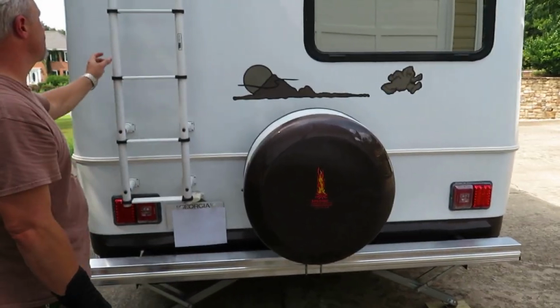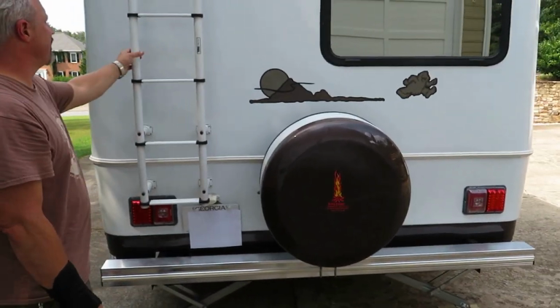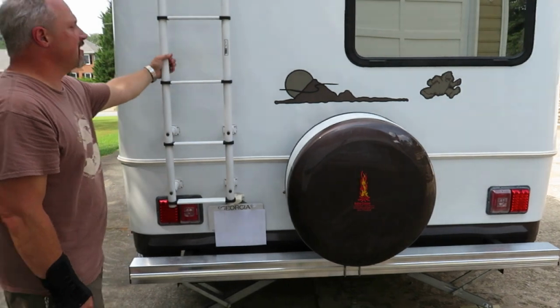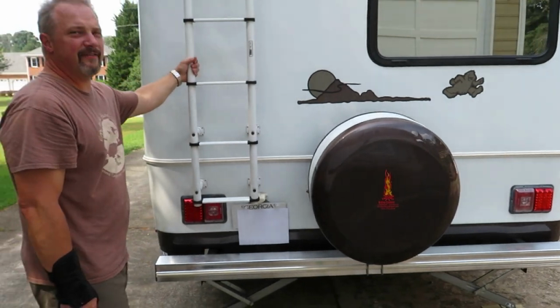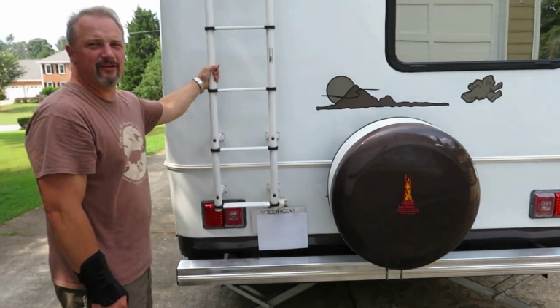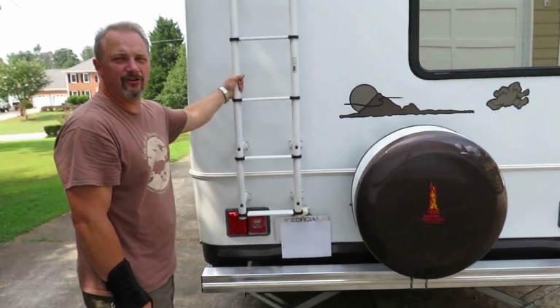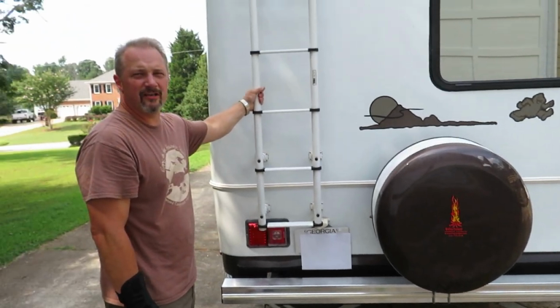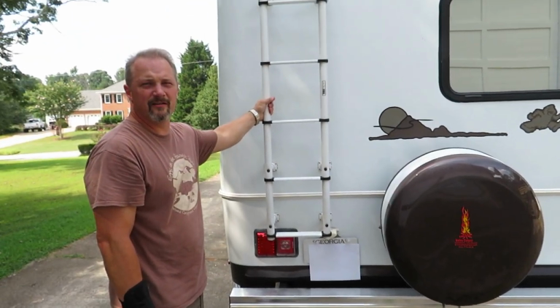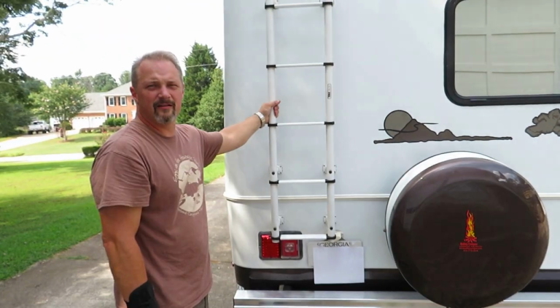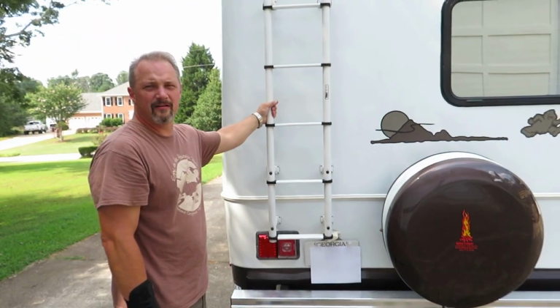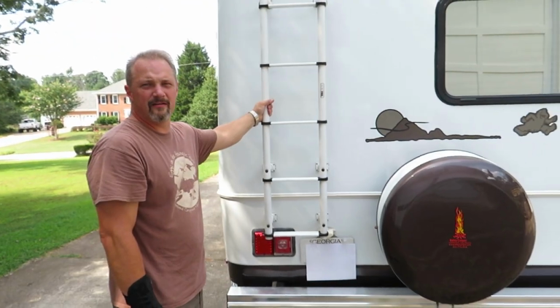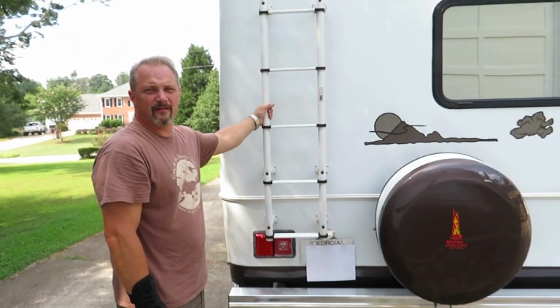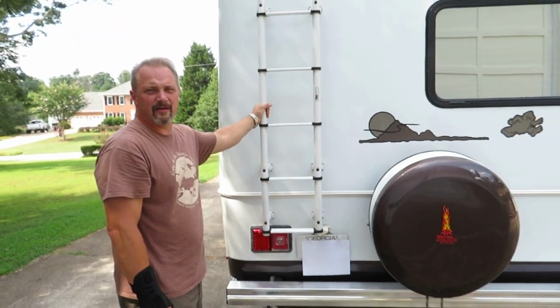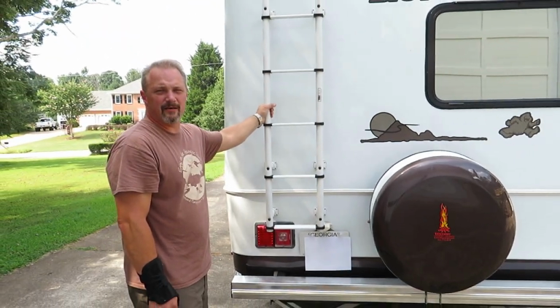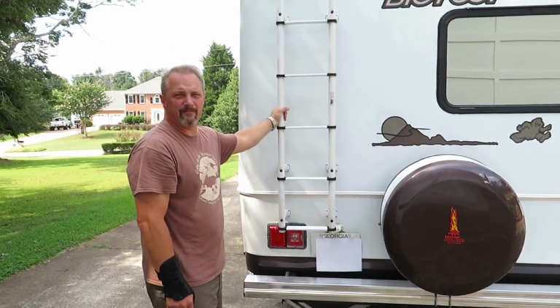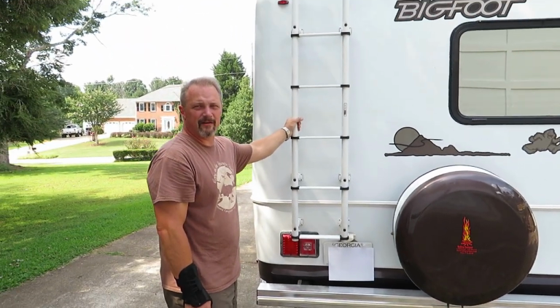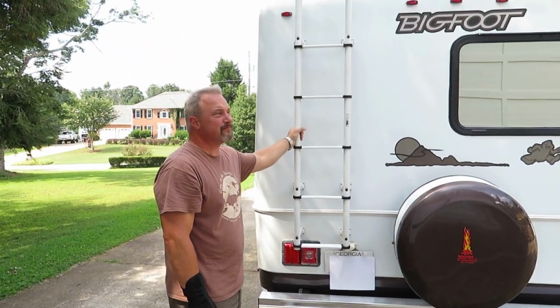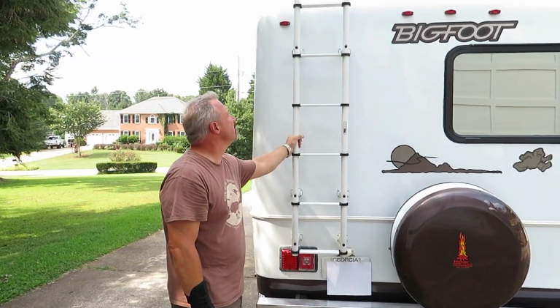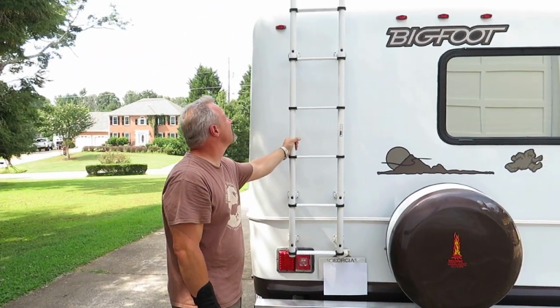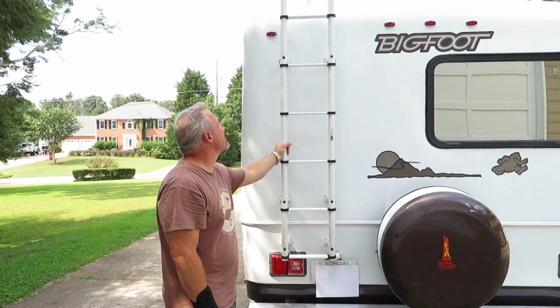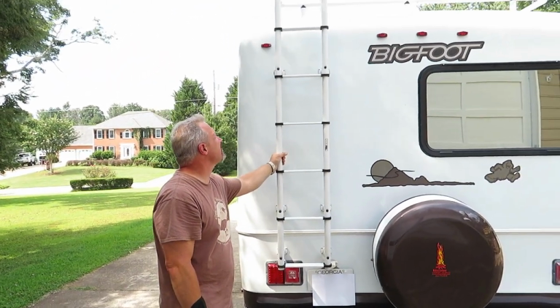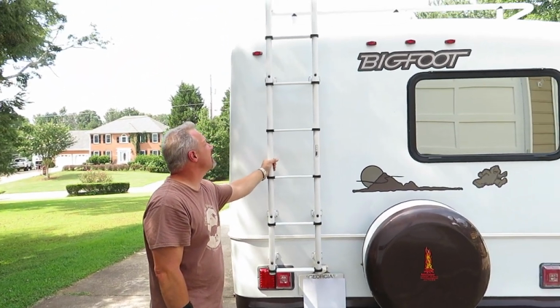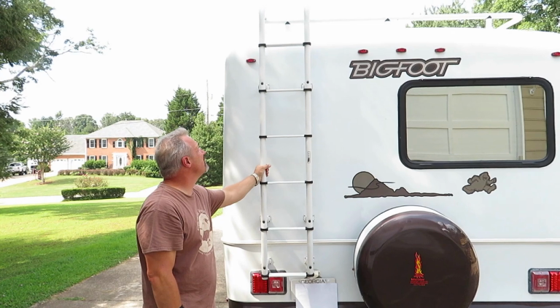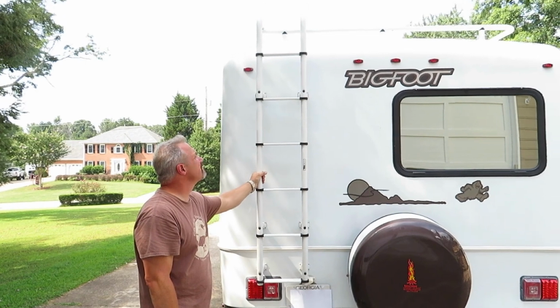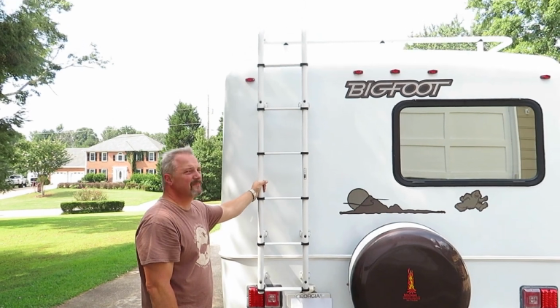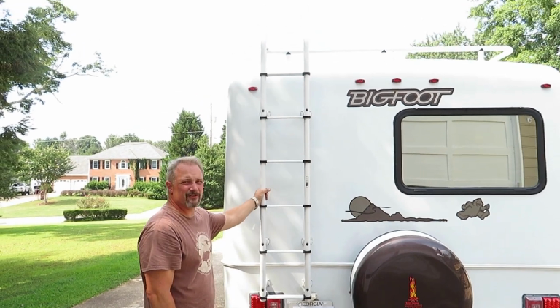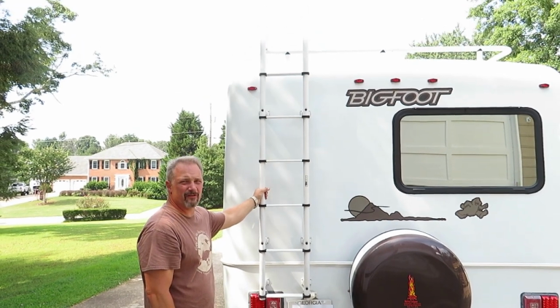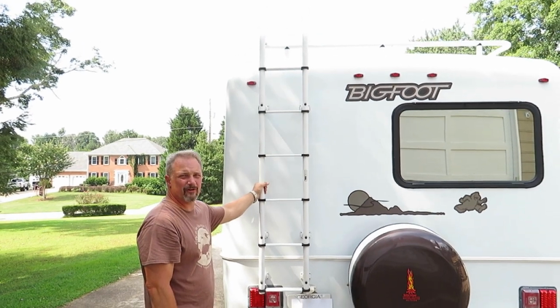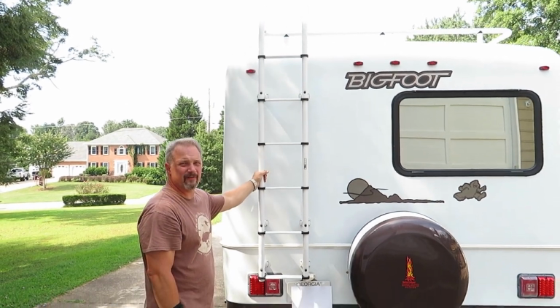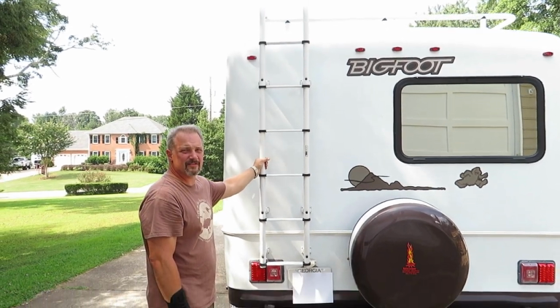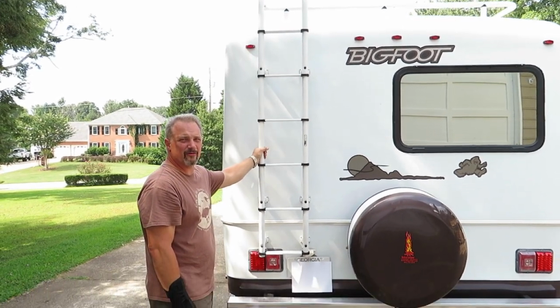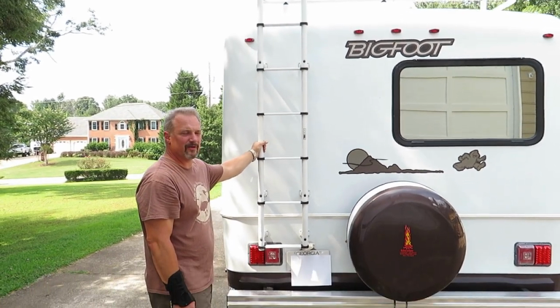There's a very heavy-duty liner to get up on top. I'll show you the roof here in just a little bit.